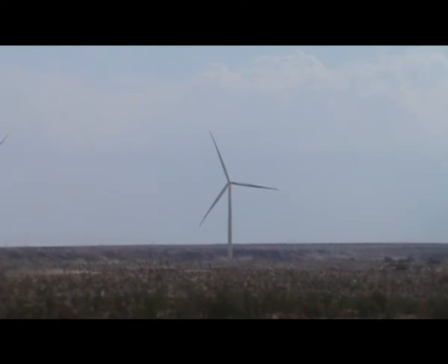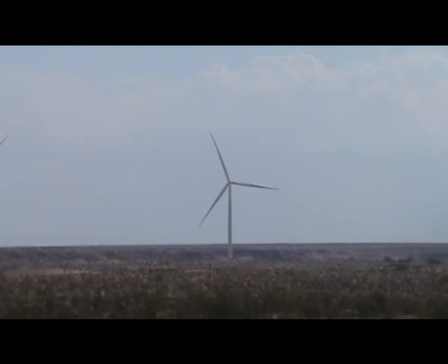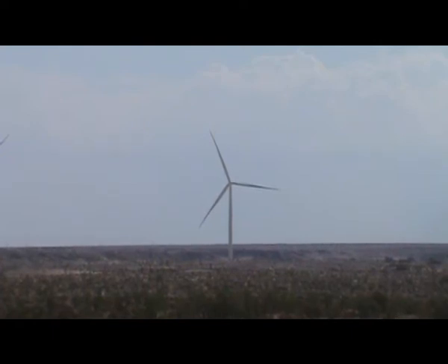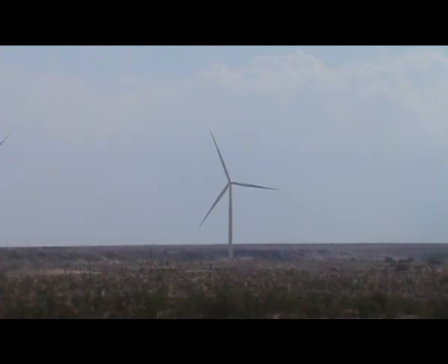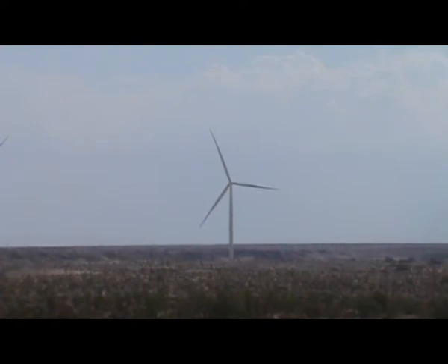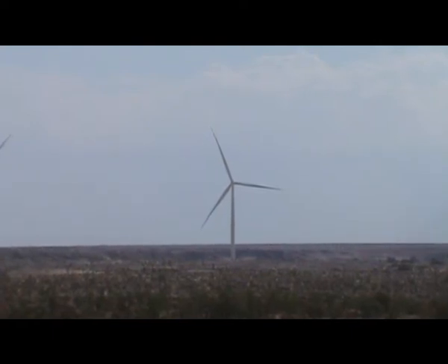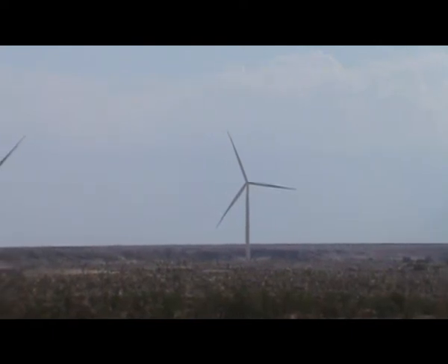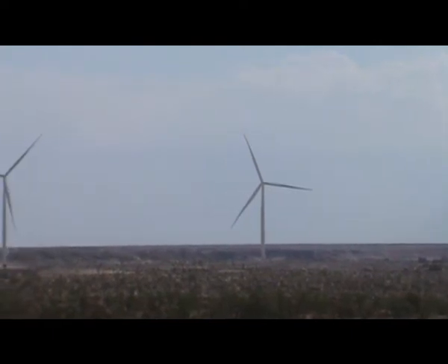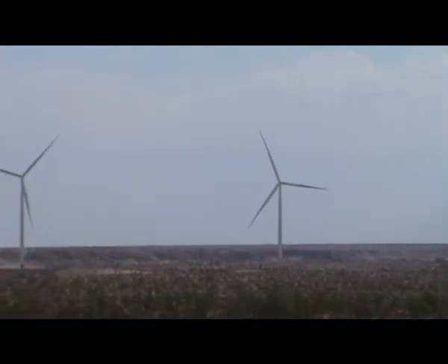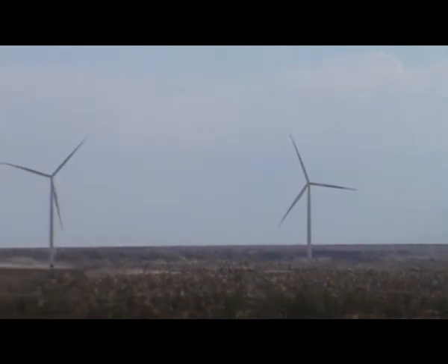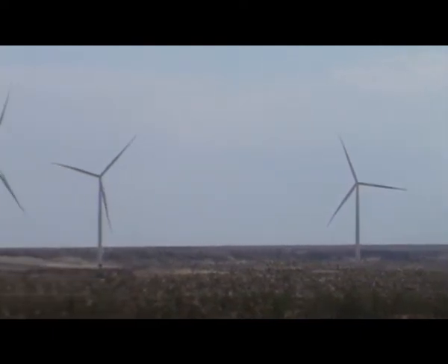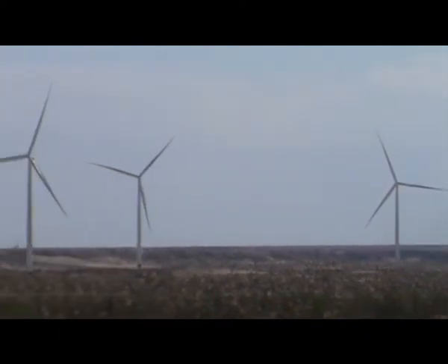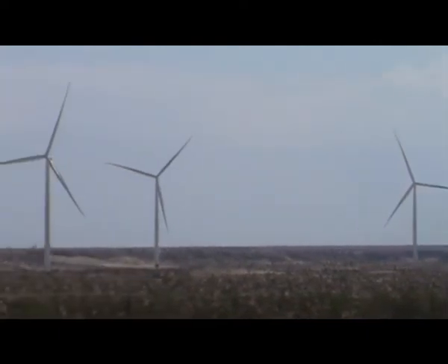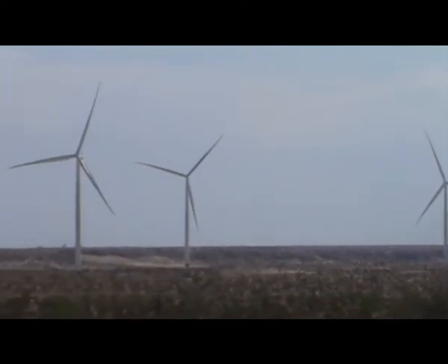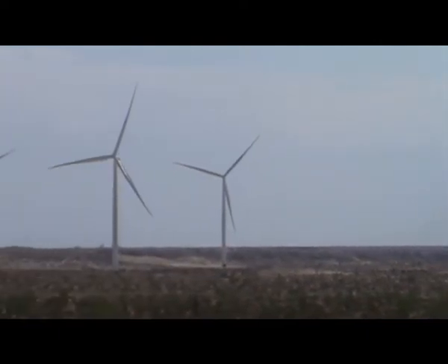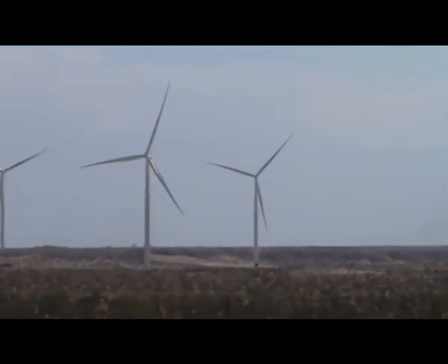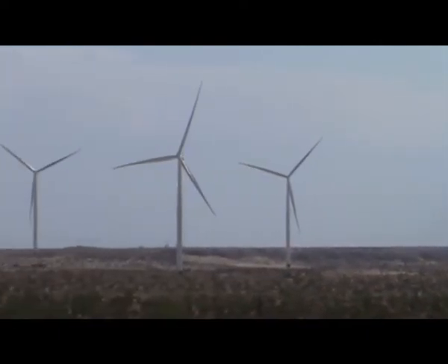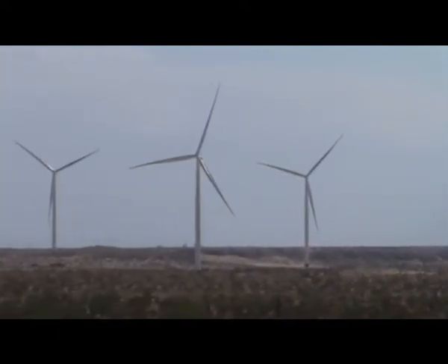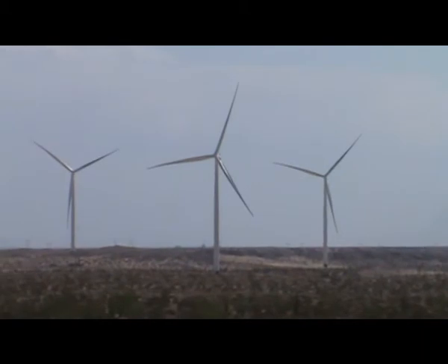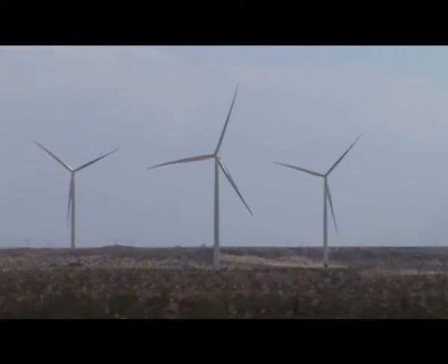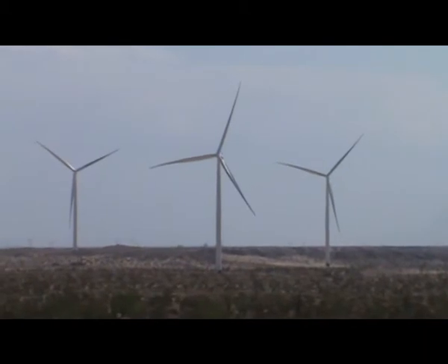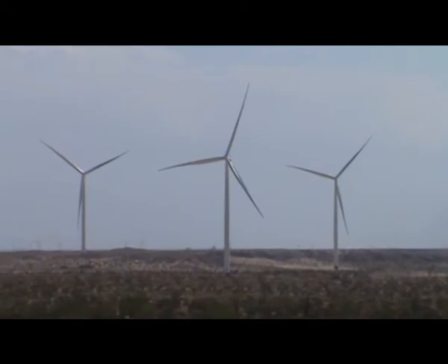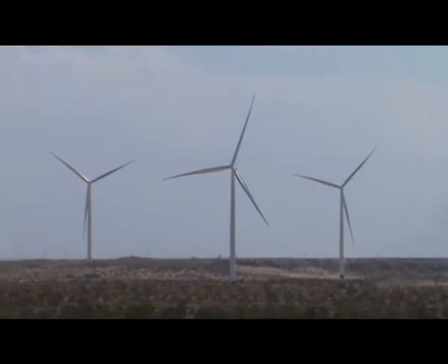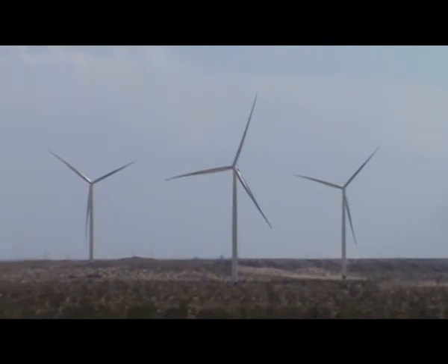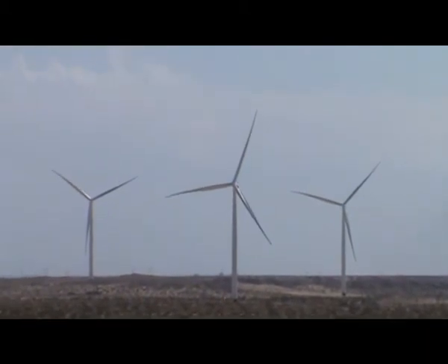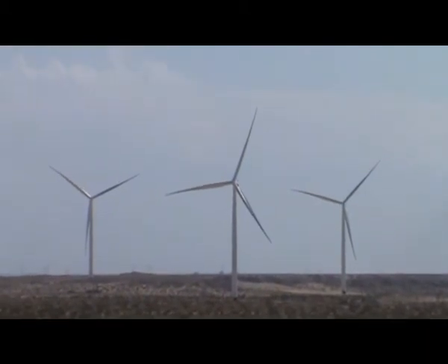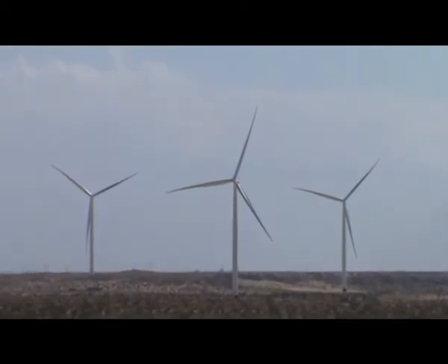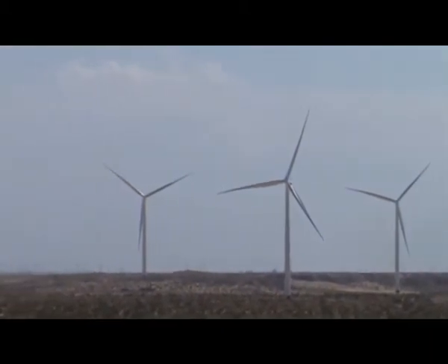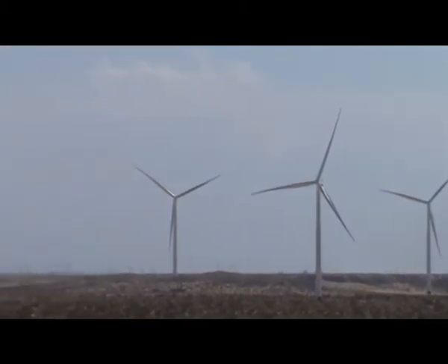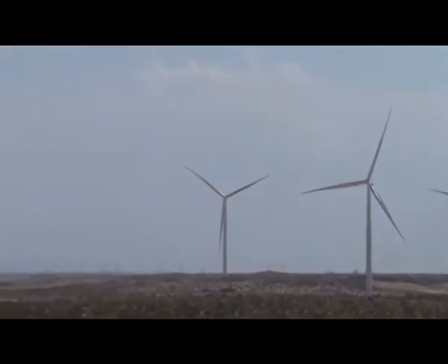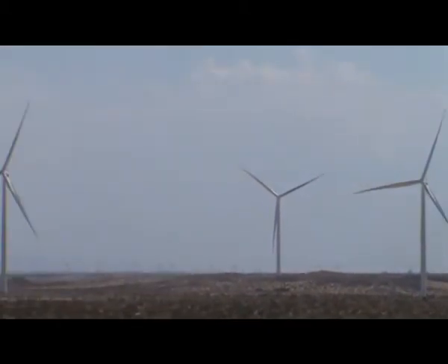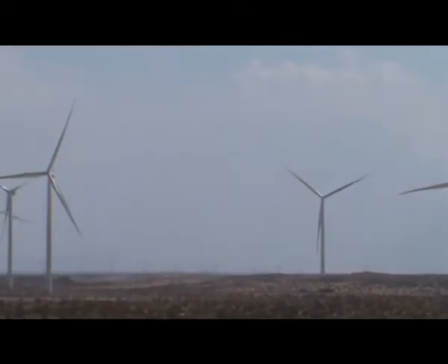We'll go around the project here and see how the power production is doing this morning at 9:30 with winds at two miles per hour.